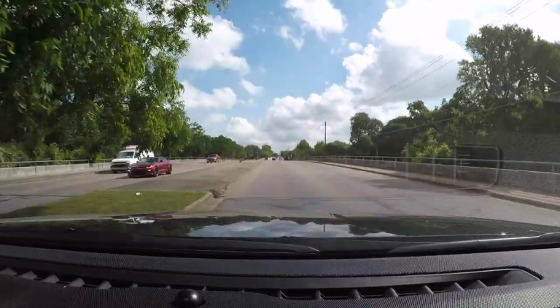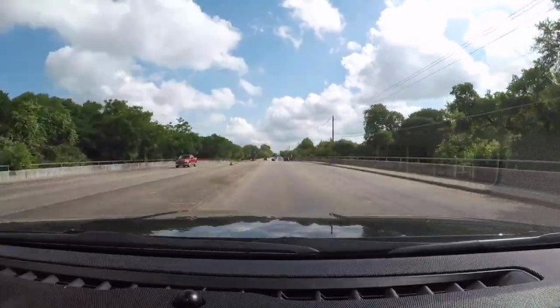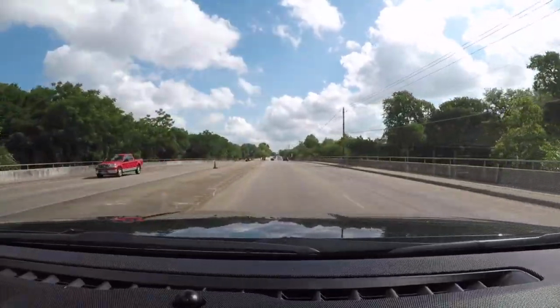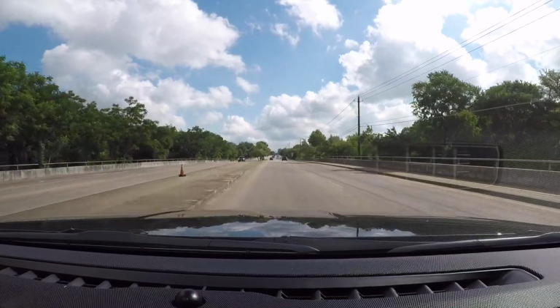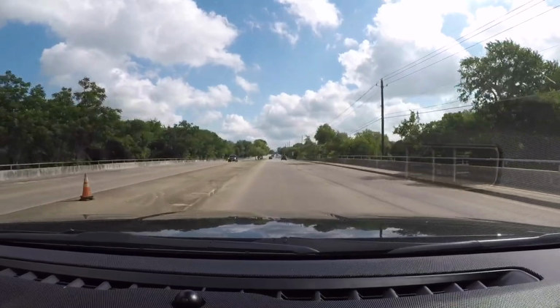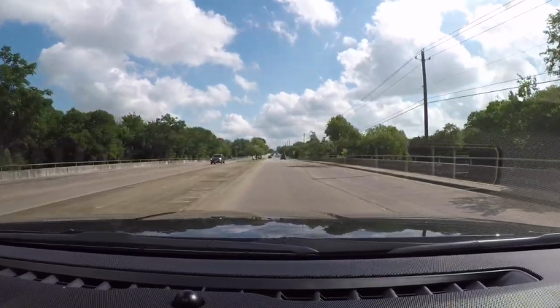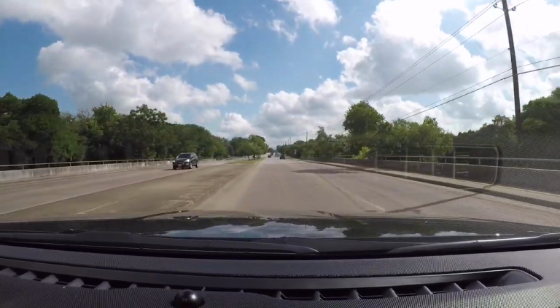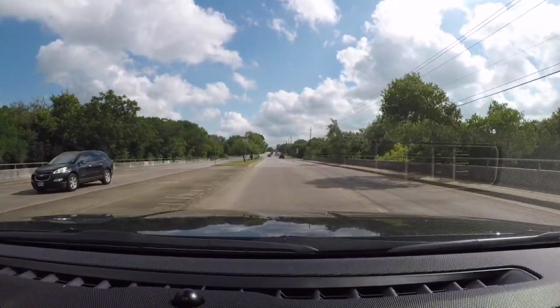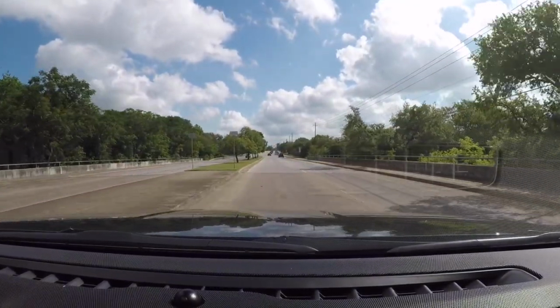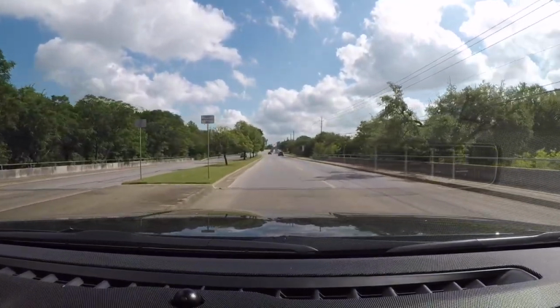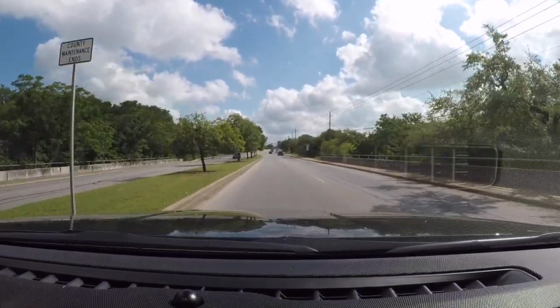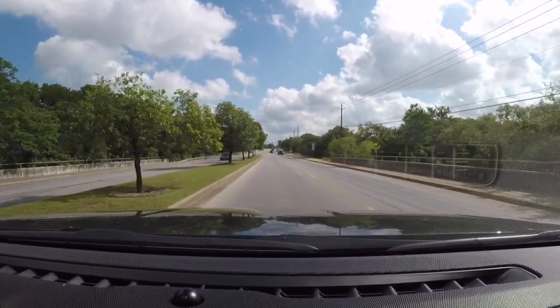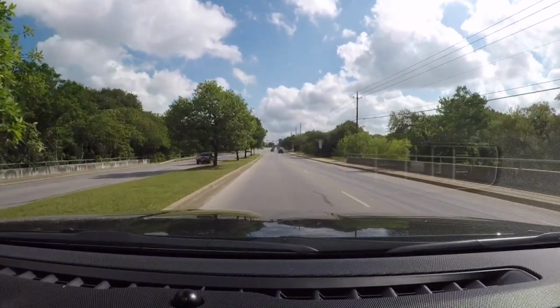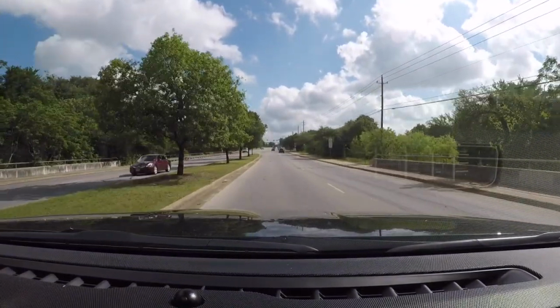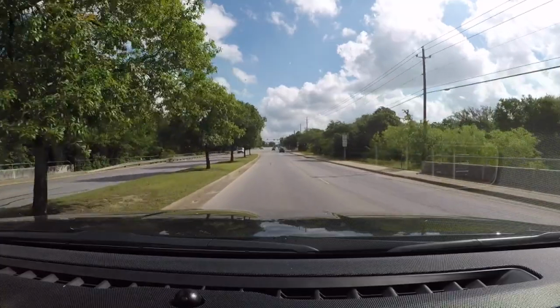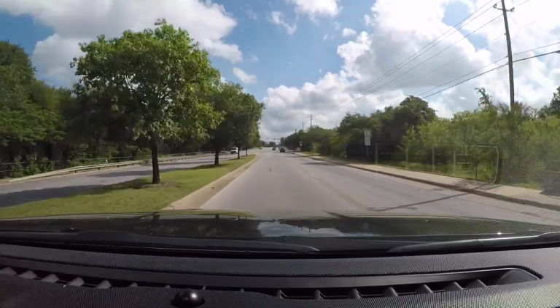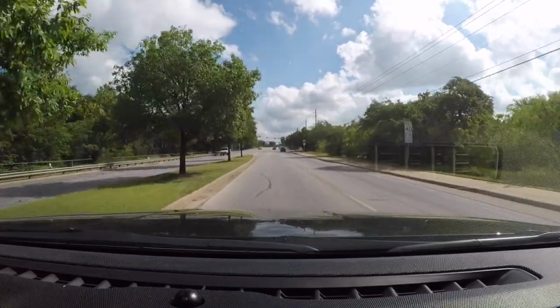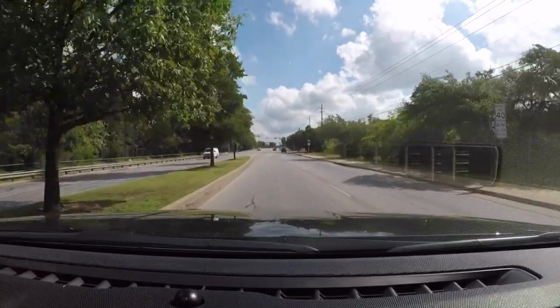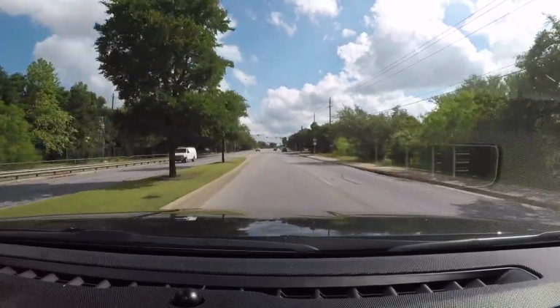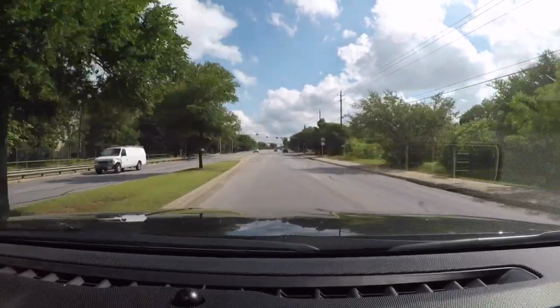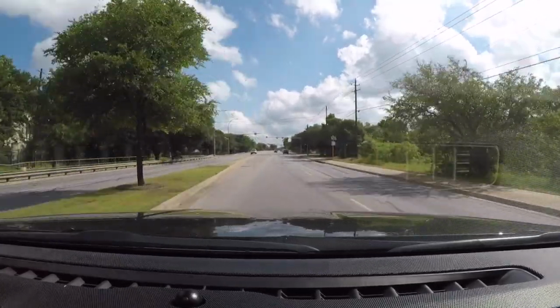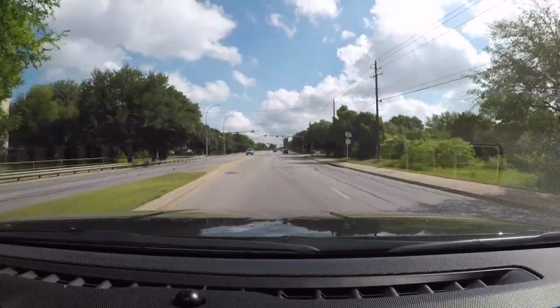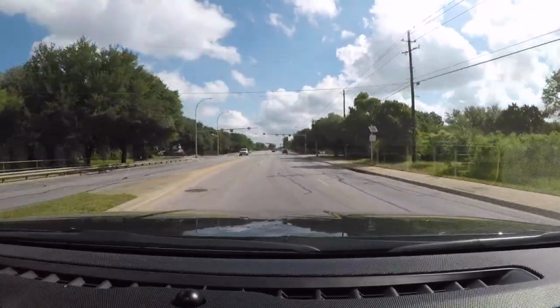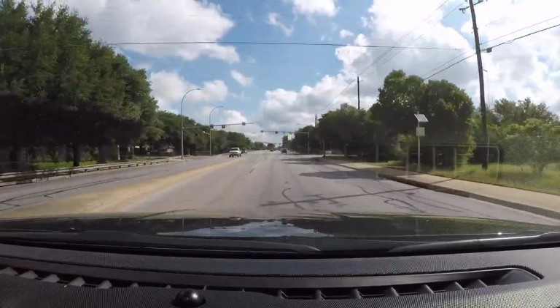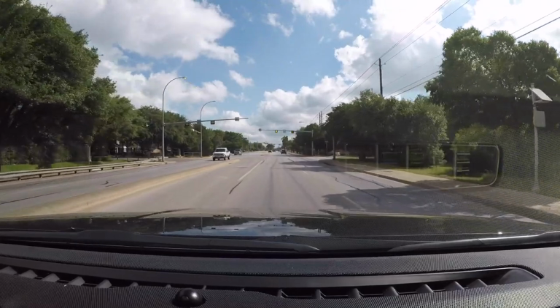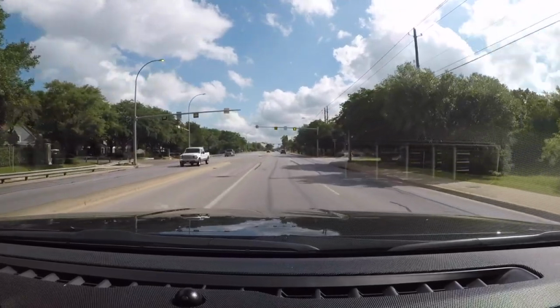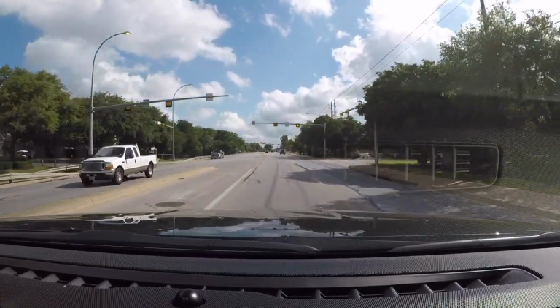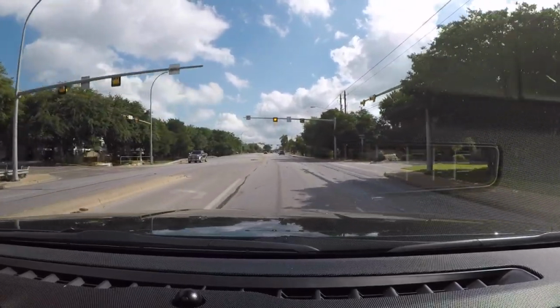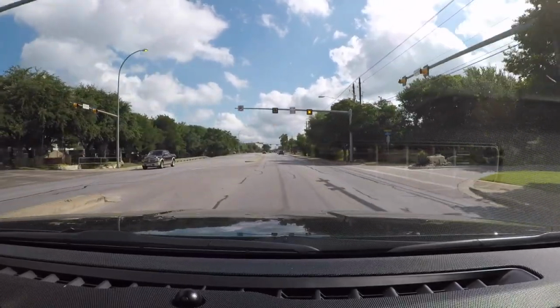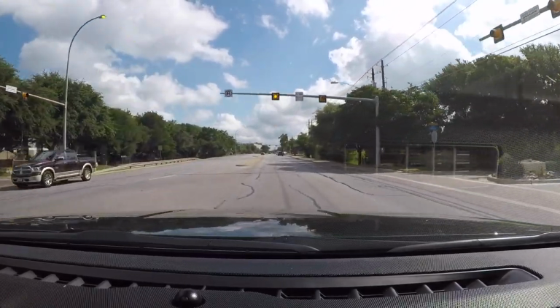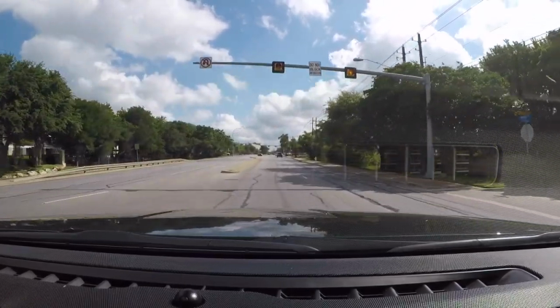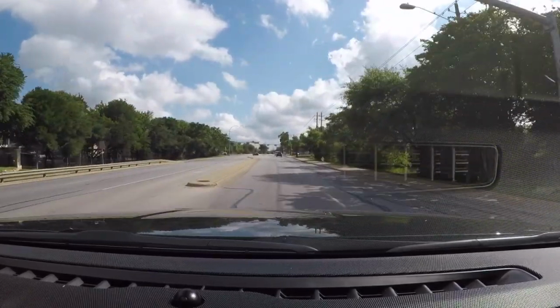Notice the flashing yellow lights ahead. That's giving you a heads up — it's warning you that there is a cross street that you want to make sure you don't block. Do not block the intersection.